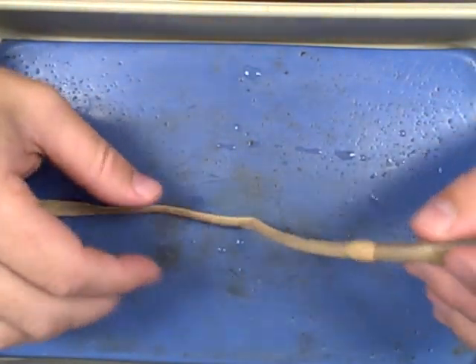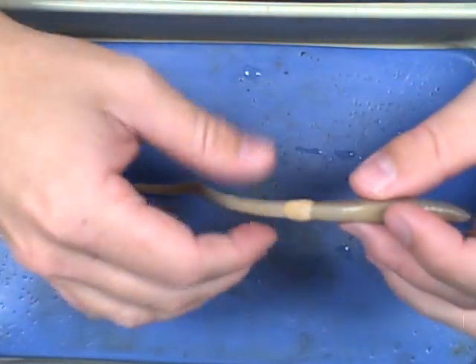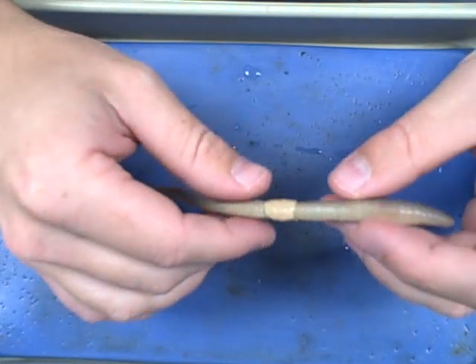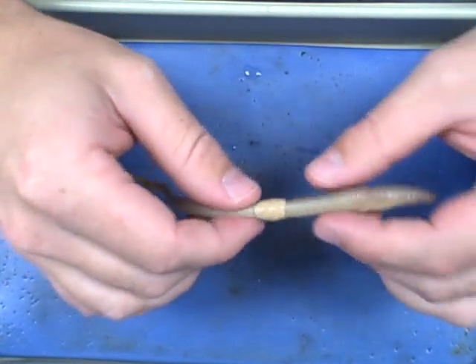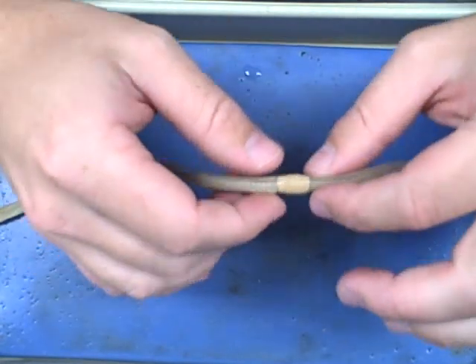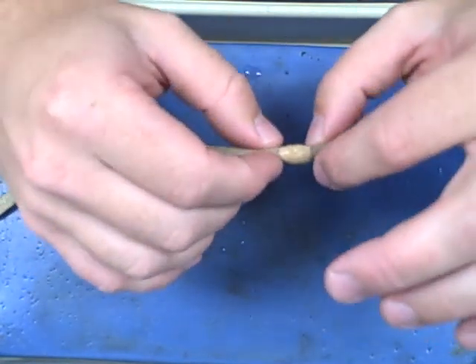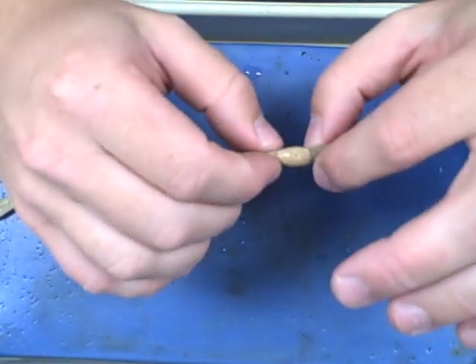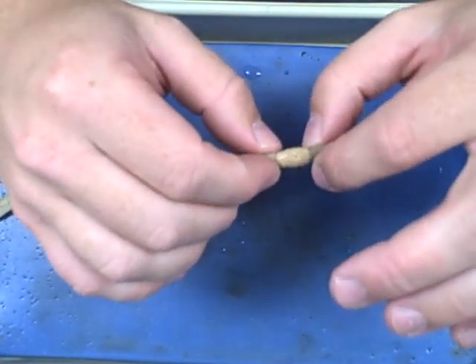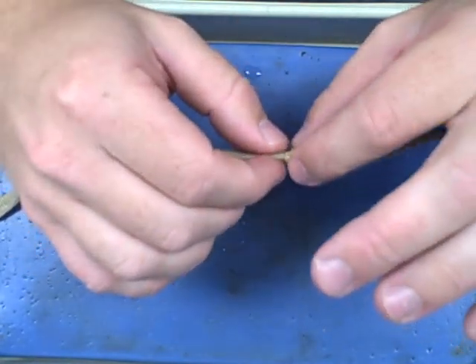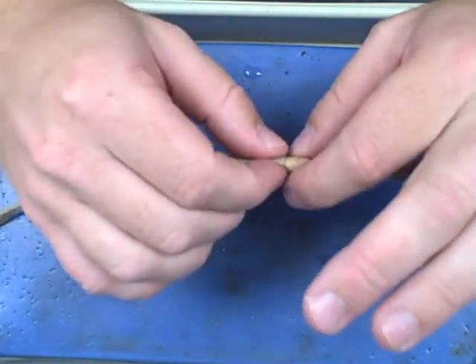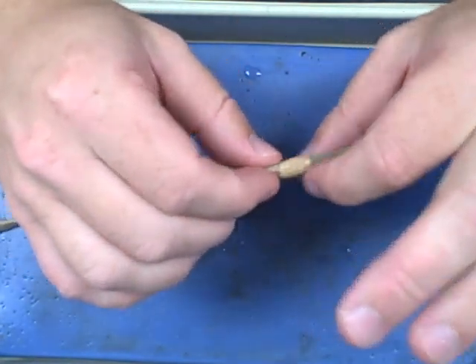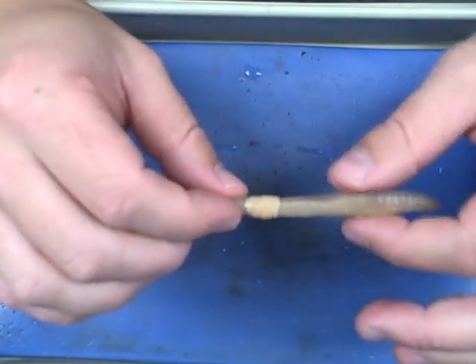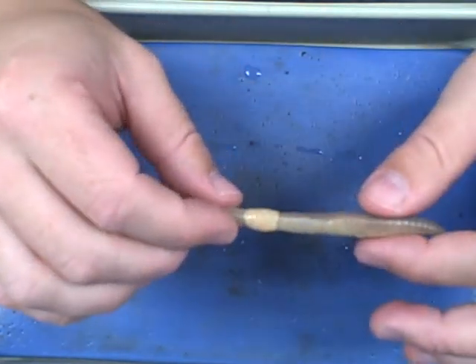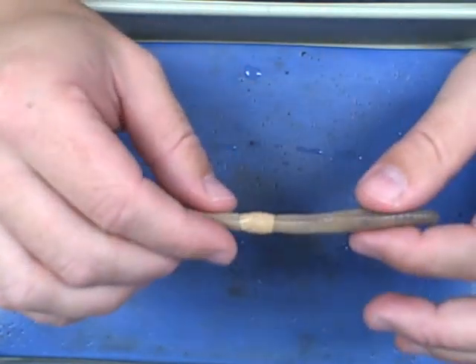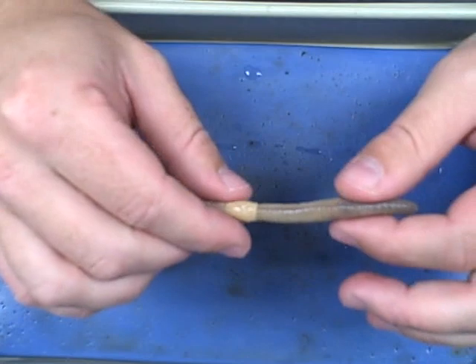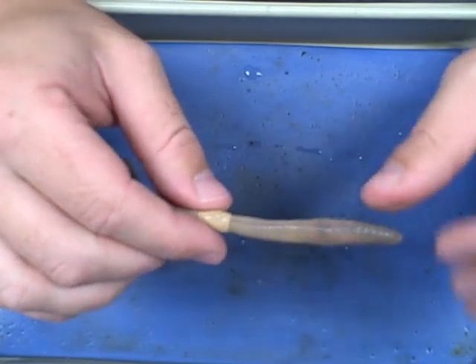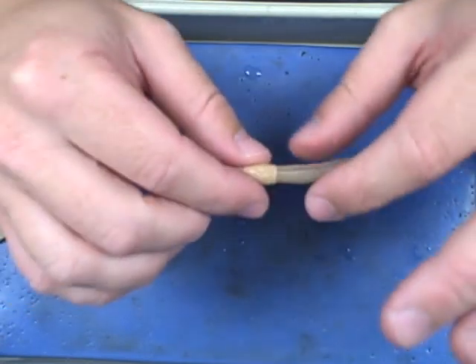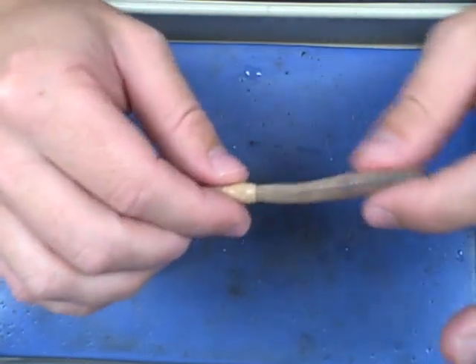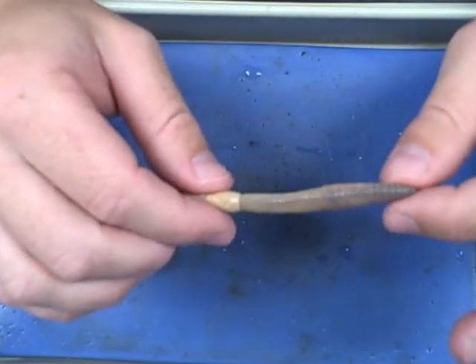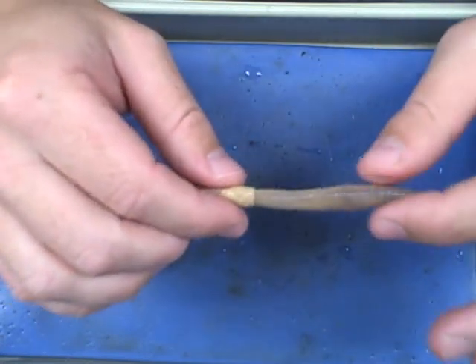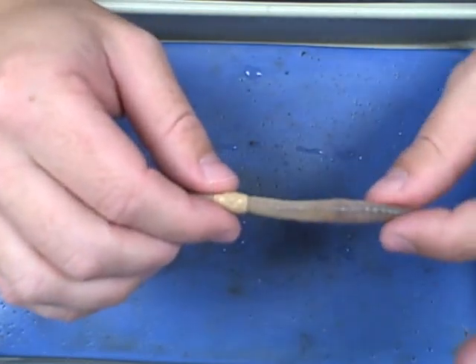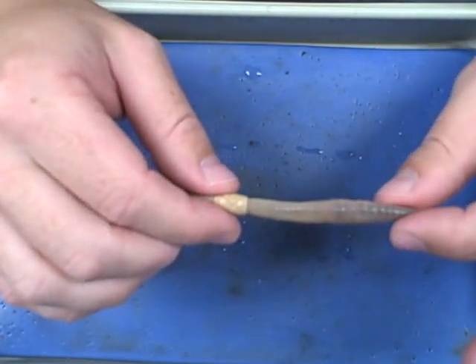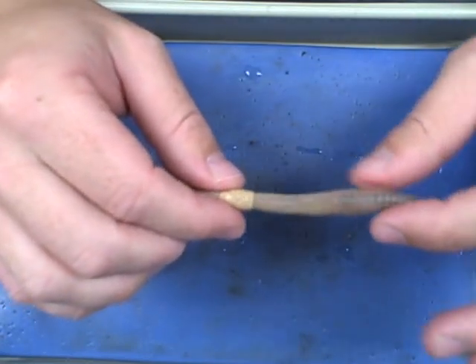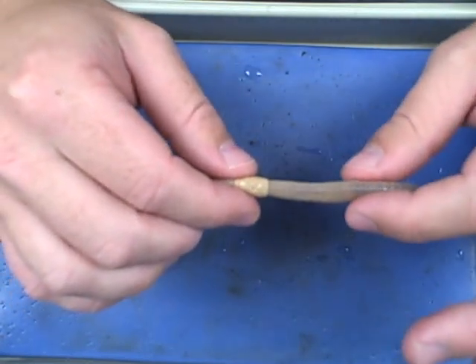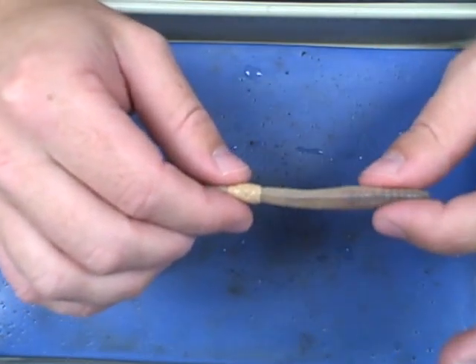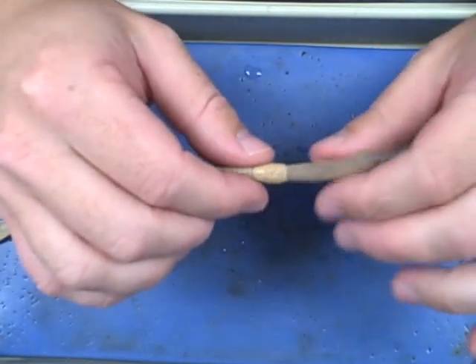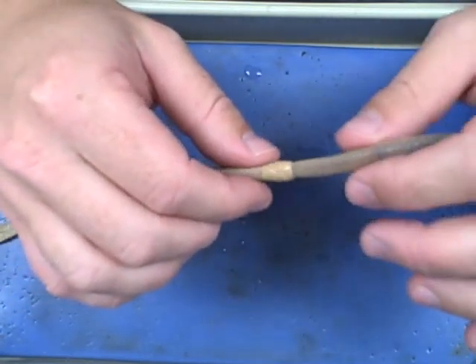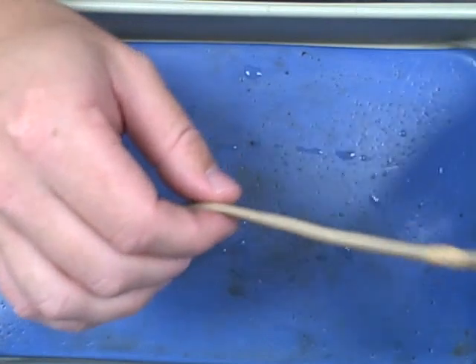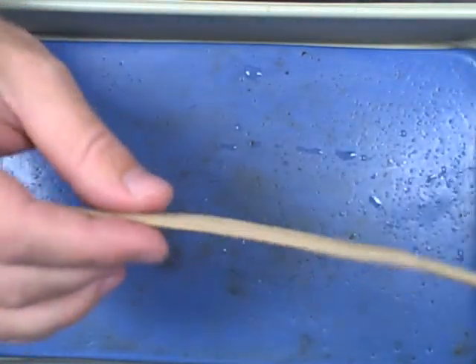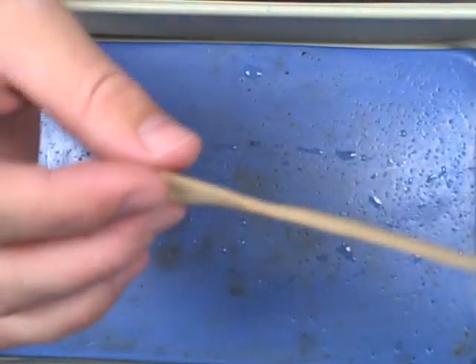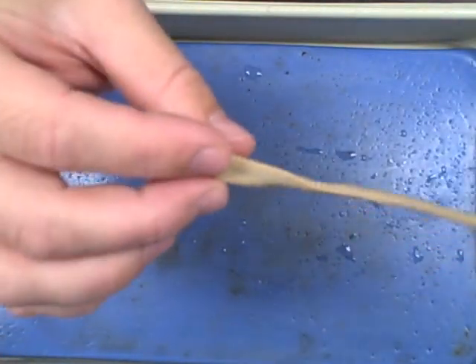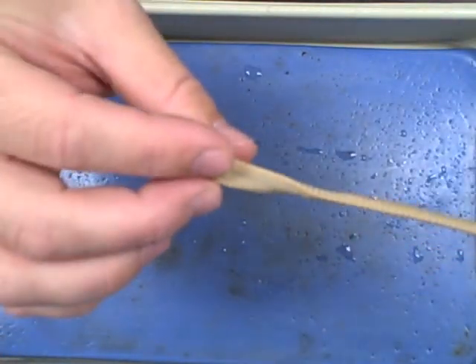The anterior can be found by locating the clitellum right here. It looks kind of like a band-aid almost wrapped around the worm. This shorter piece is then the anterior. The posterior then is the opposite side.